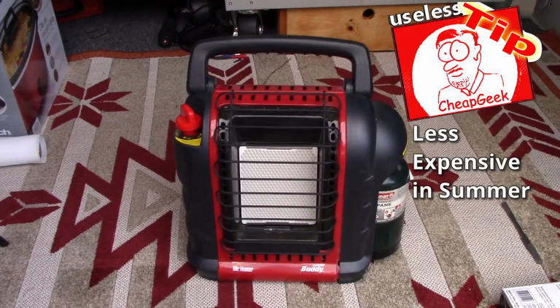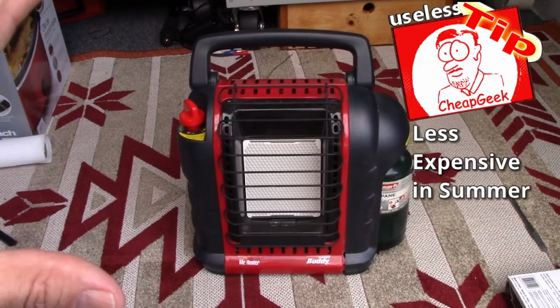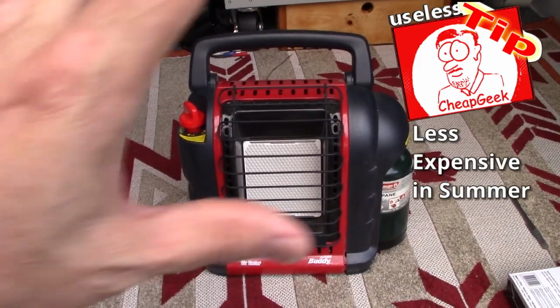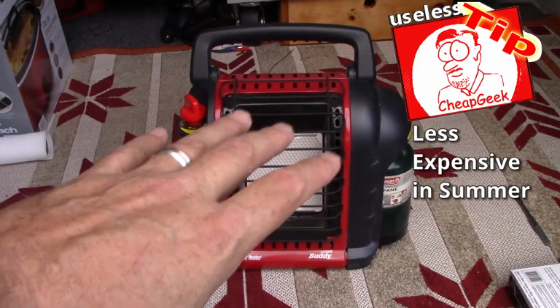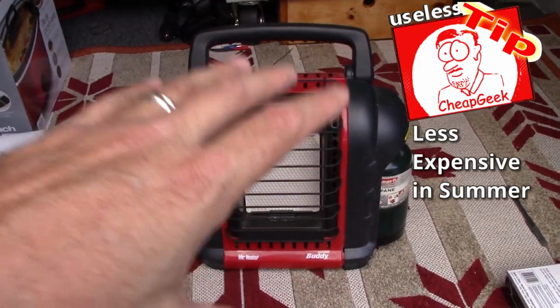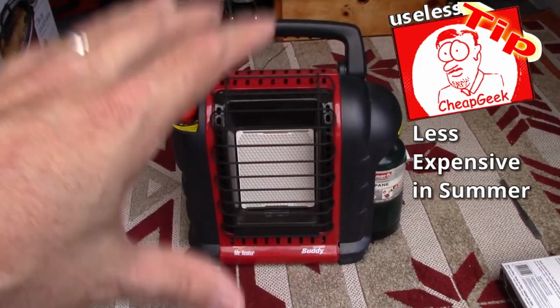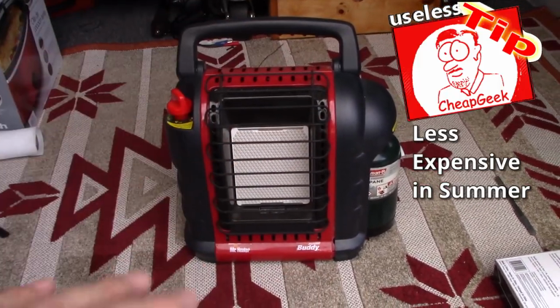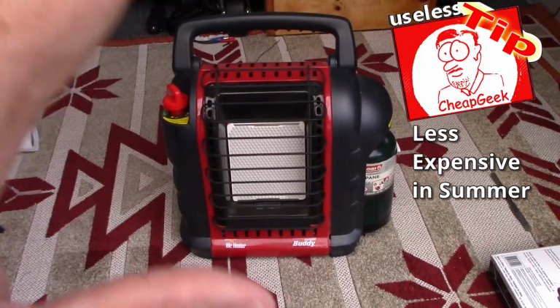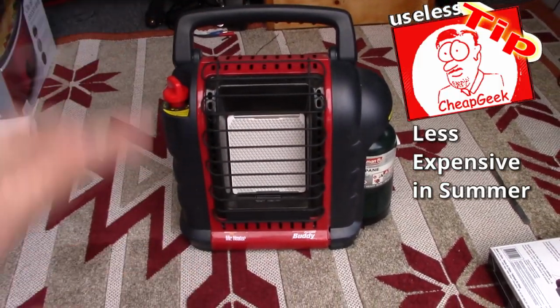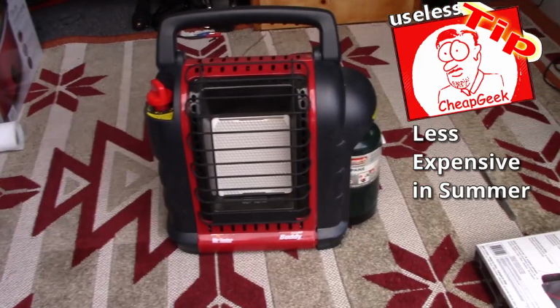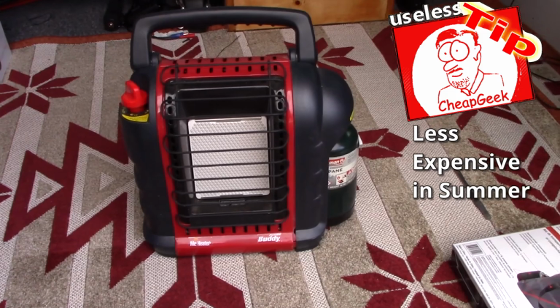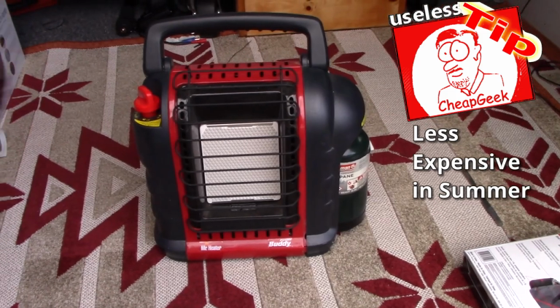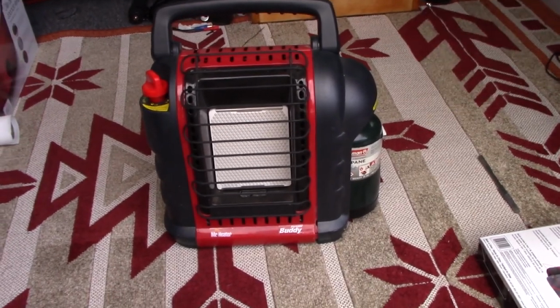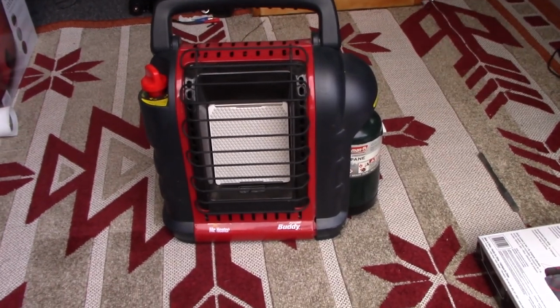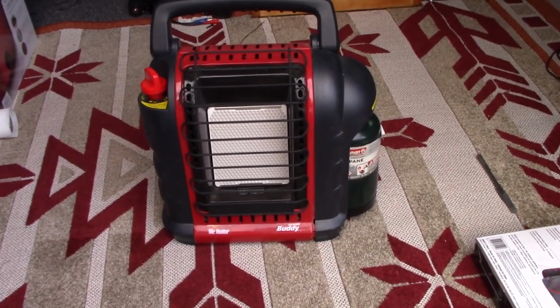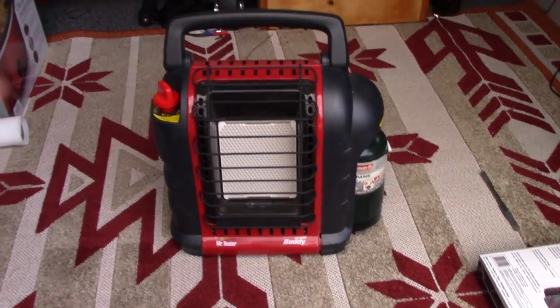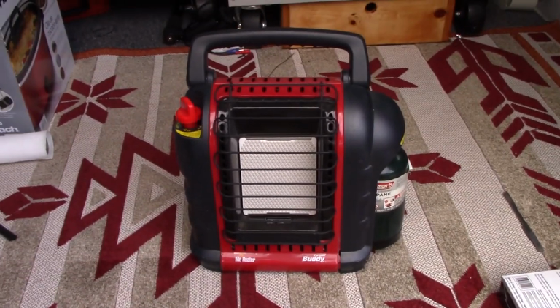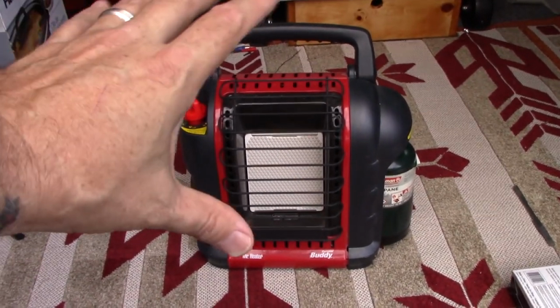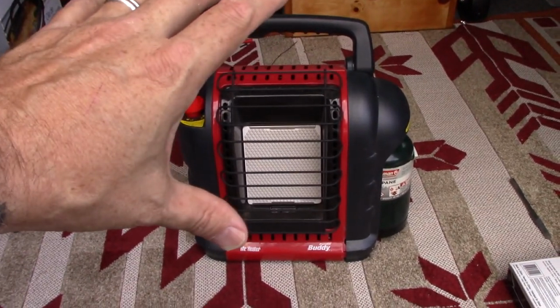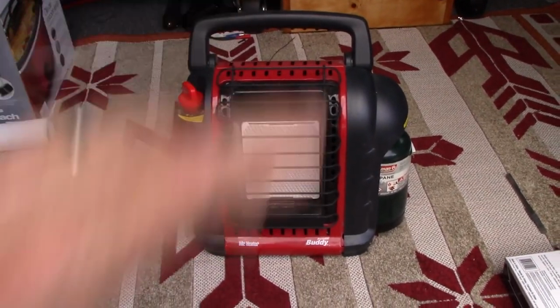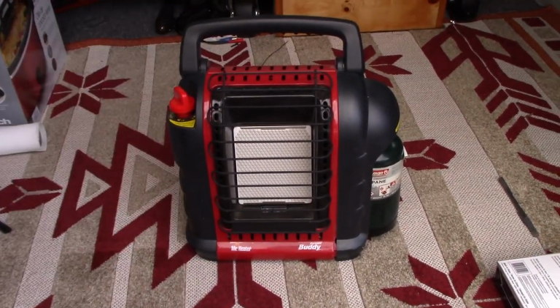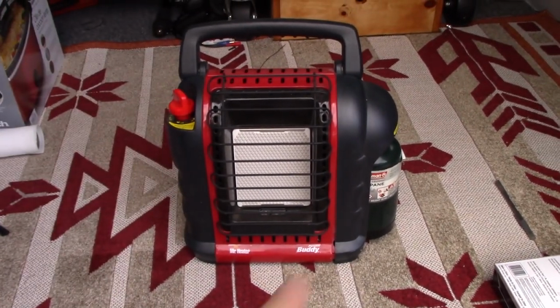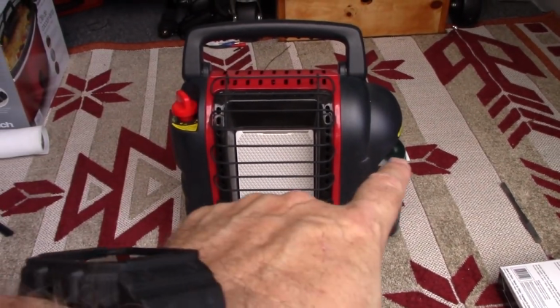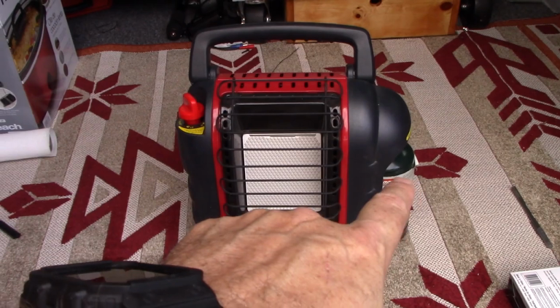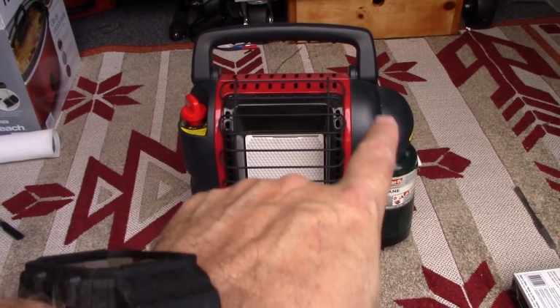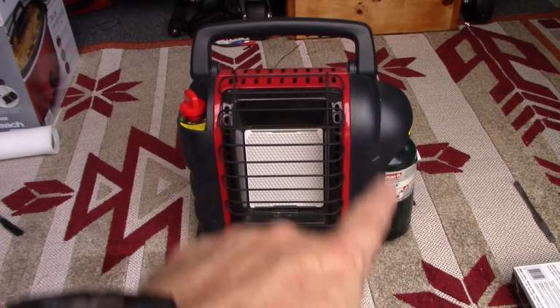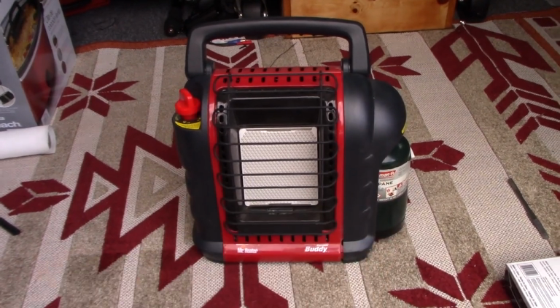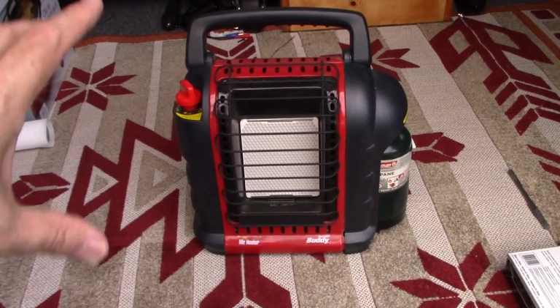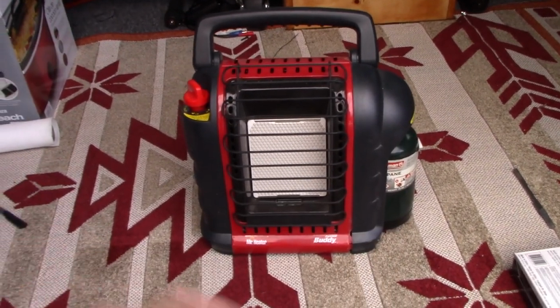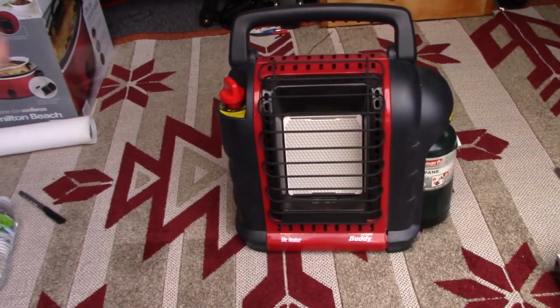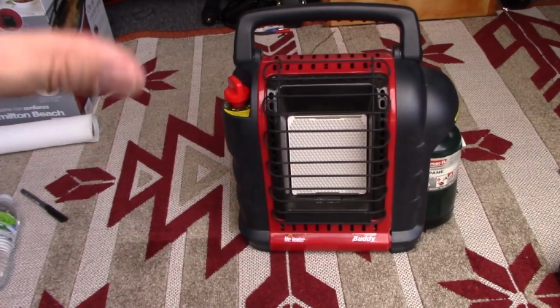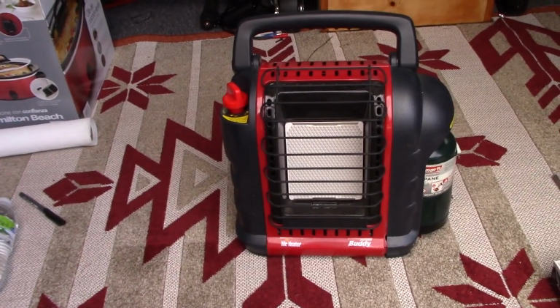A little secret: the best time to buy these is in the summertime when nobody cares about being cold and you can get them for like $60 or so. This is what you get when you buy it — you don't even get the propane cylinder. You just get the heater and that's it.